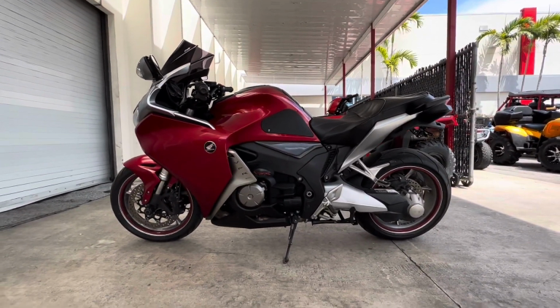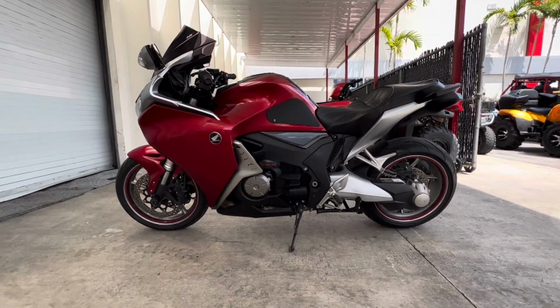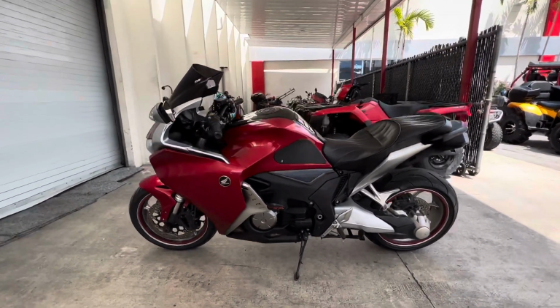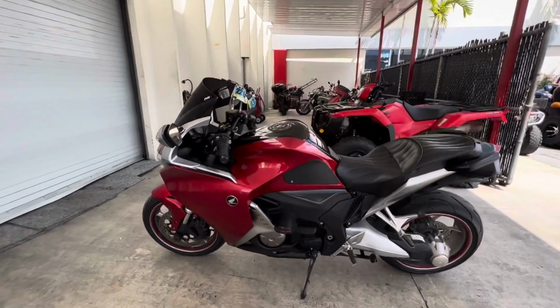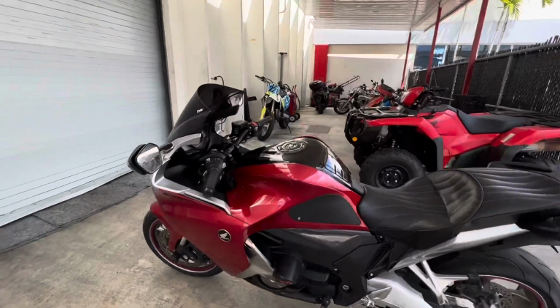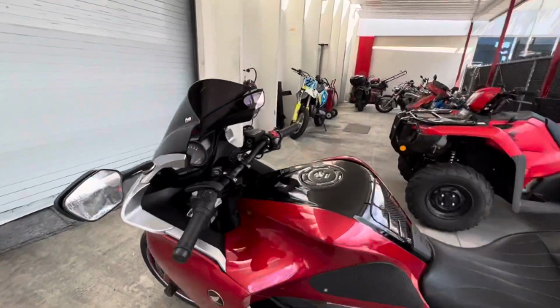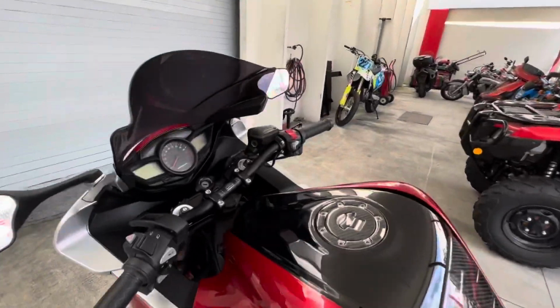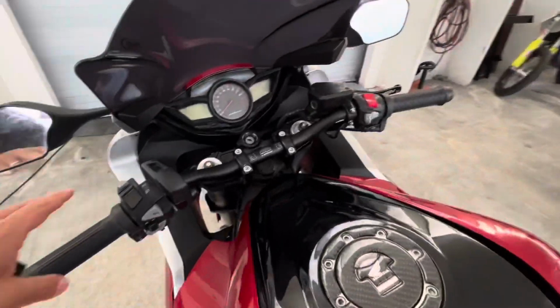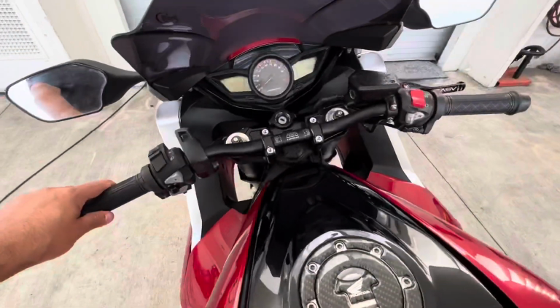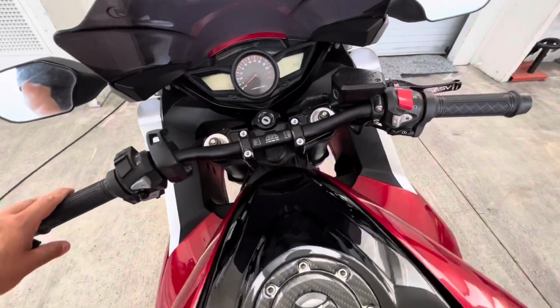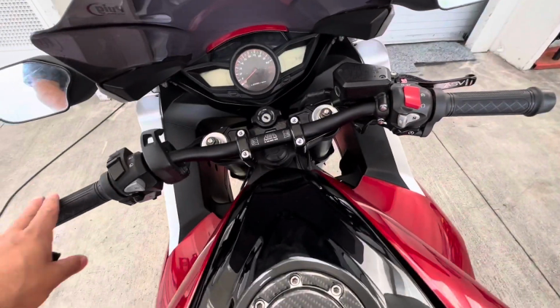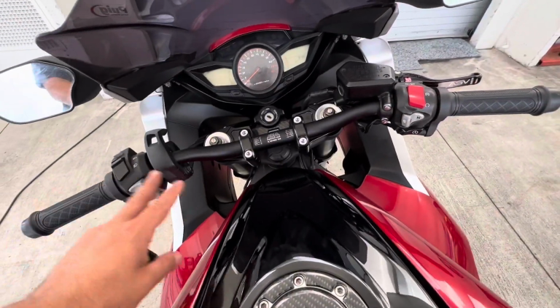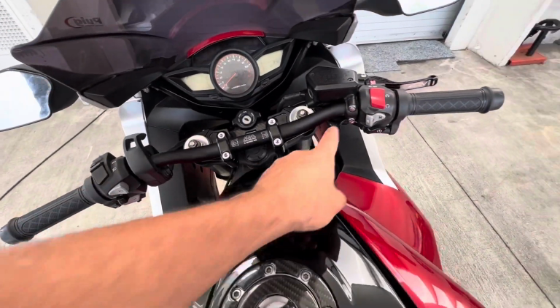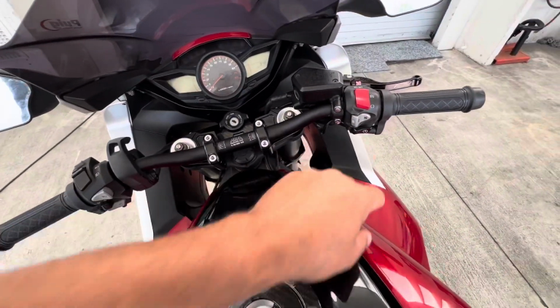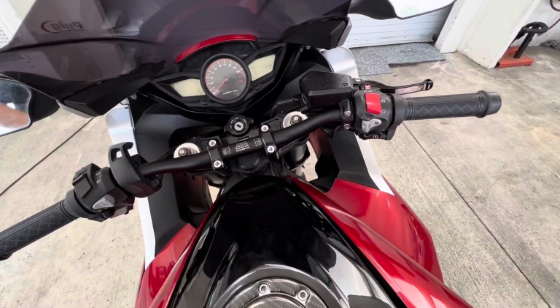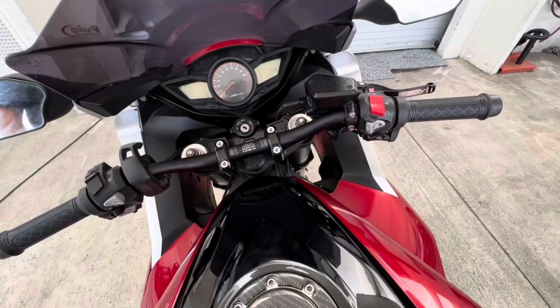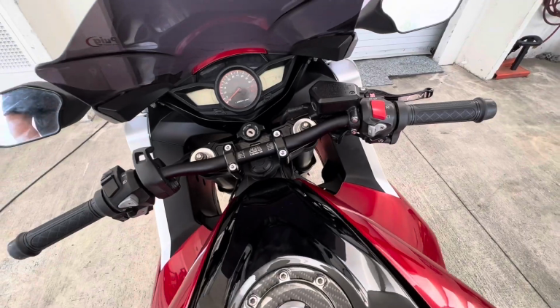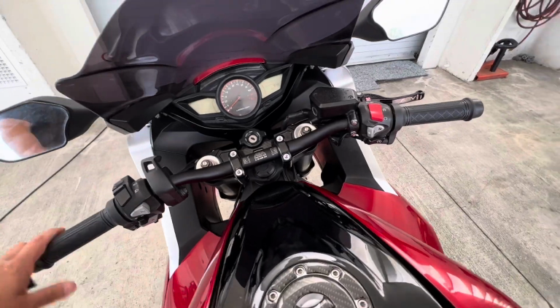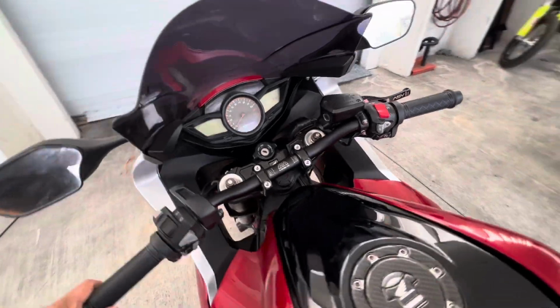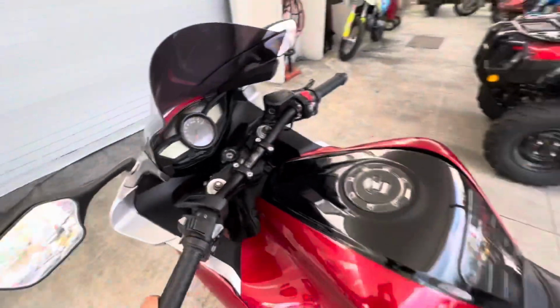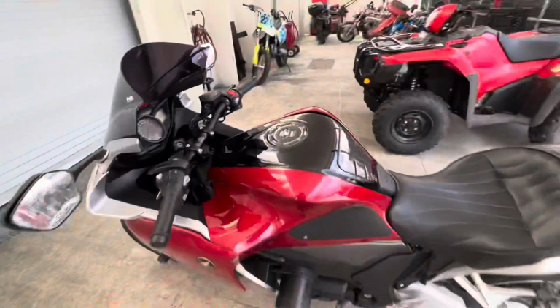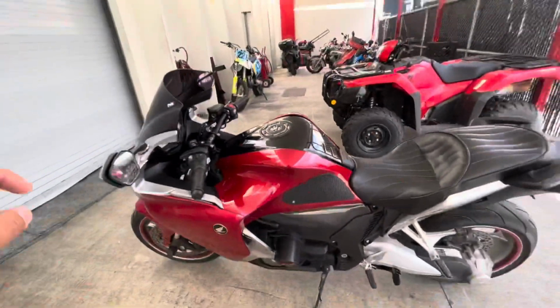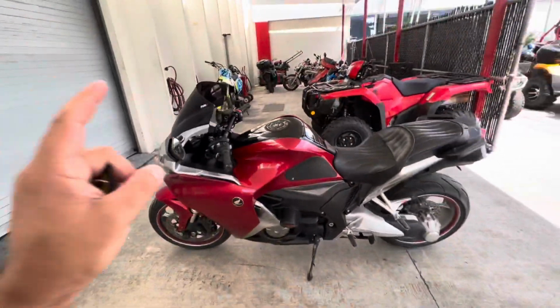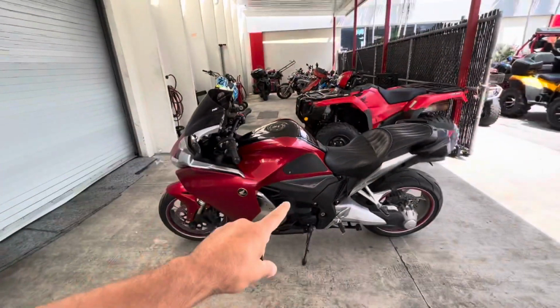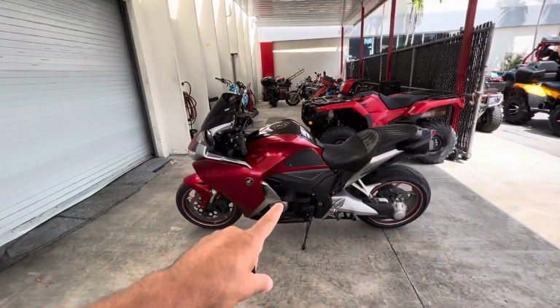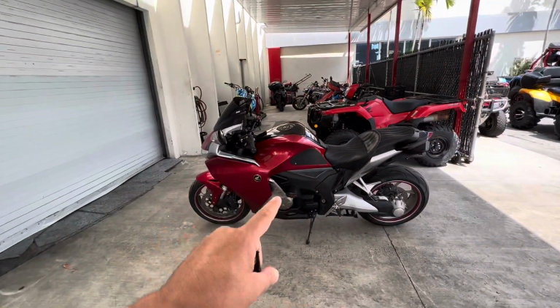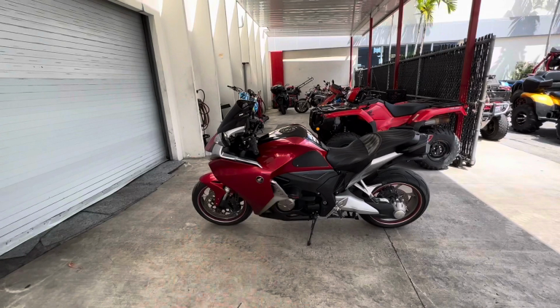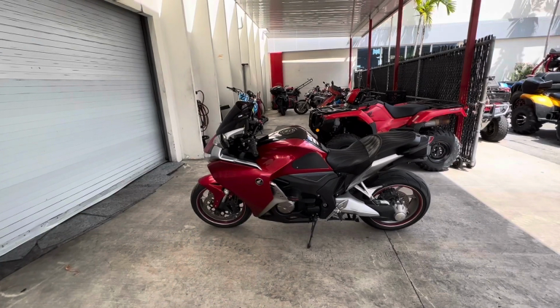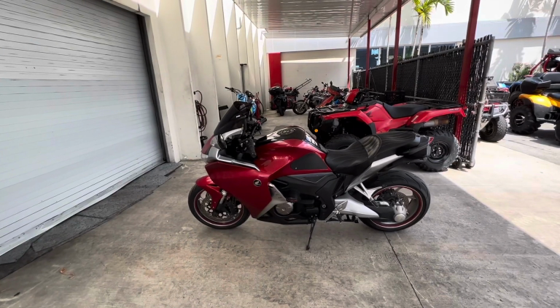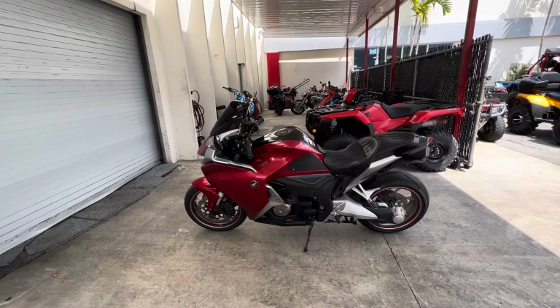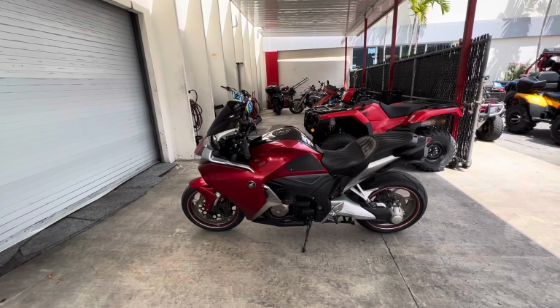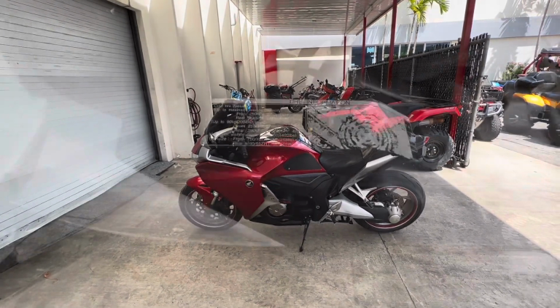Let's take a closer look. This motorcycle is automatic DCT, meaning it does have Honda's dual clutch transmission. Let's get started by checking the tire pressure before I take this bike on a test drive. Stay tuned.